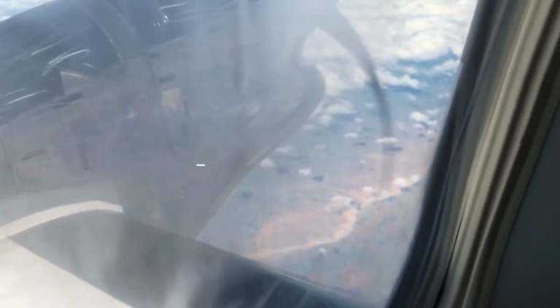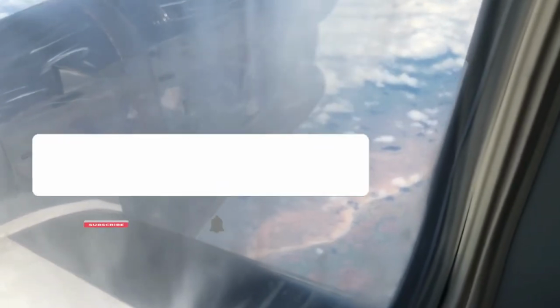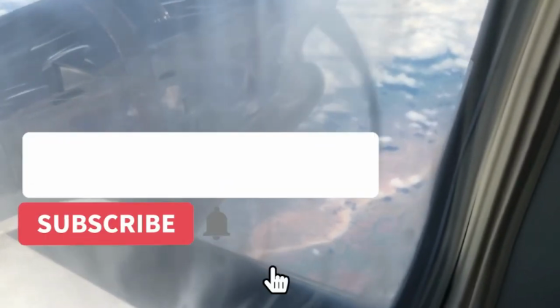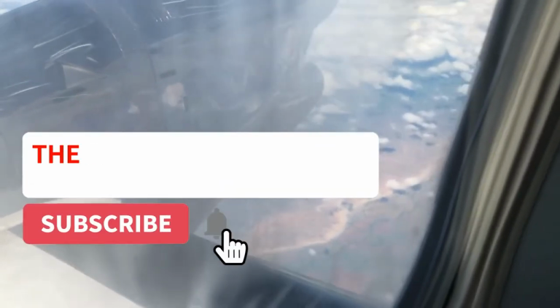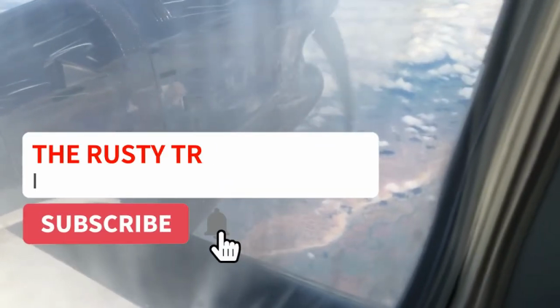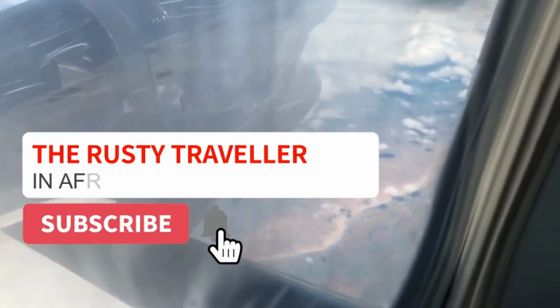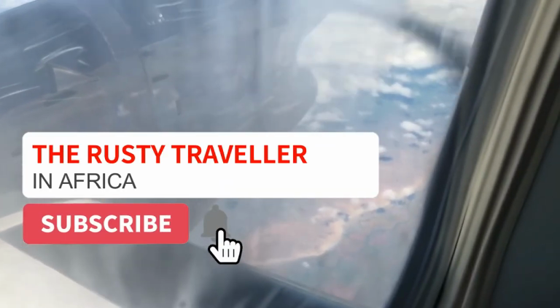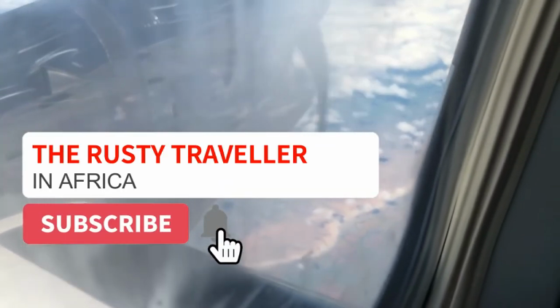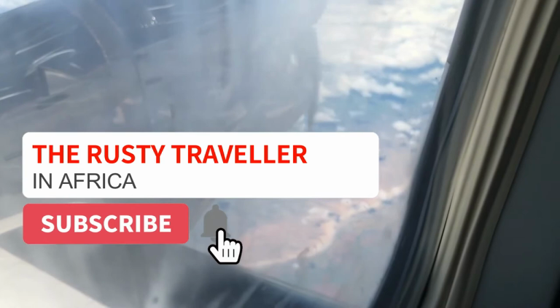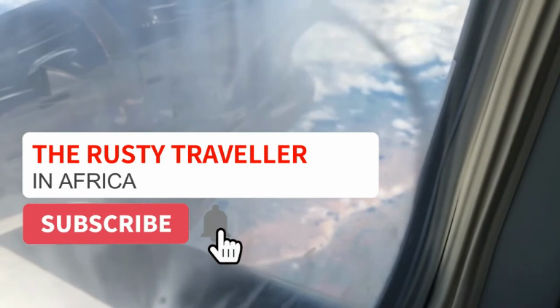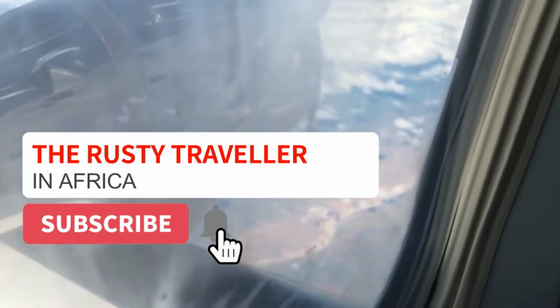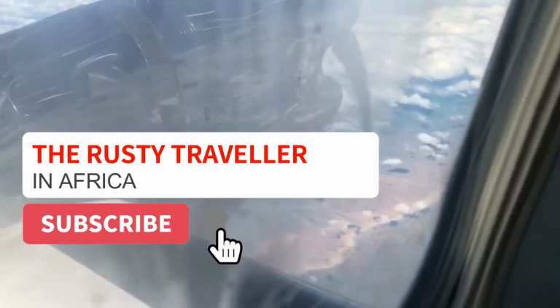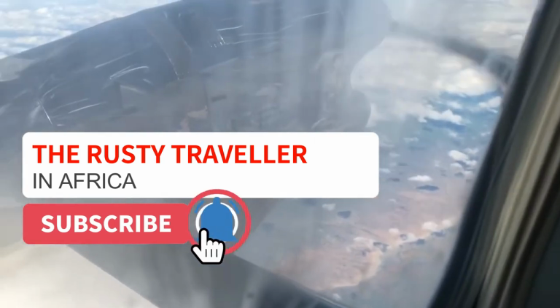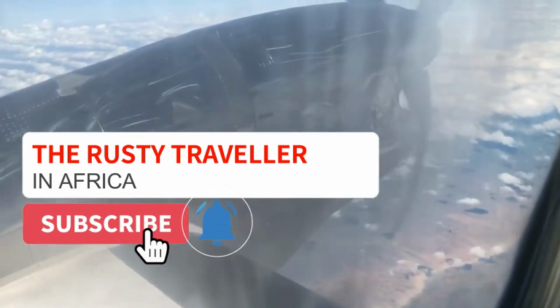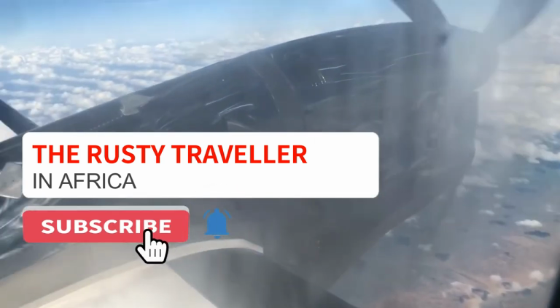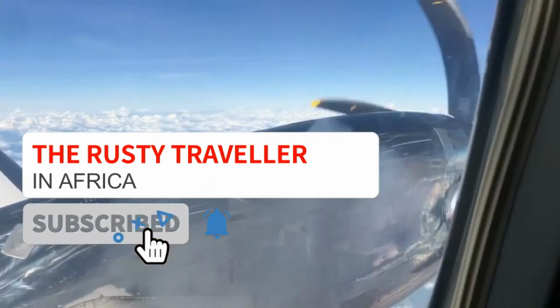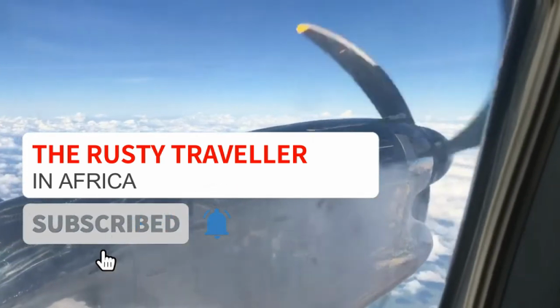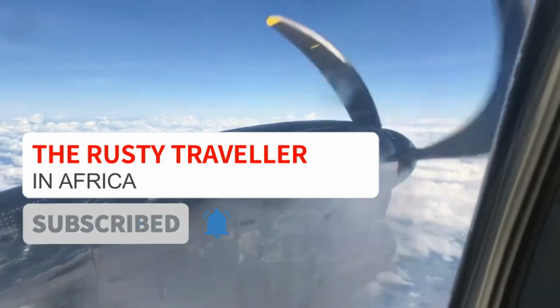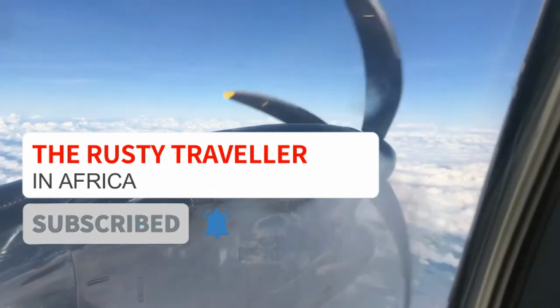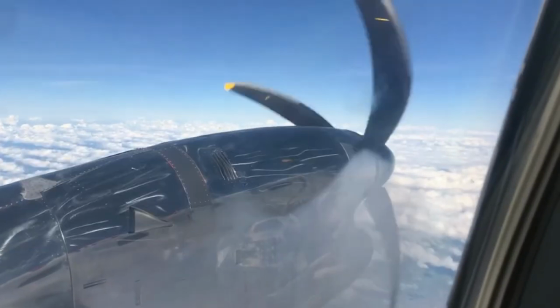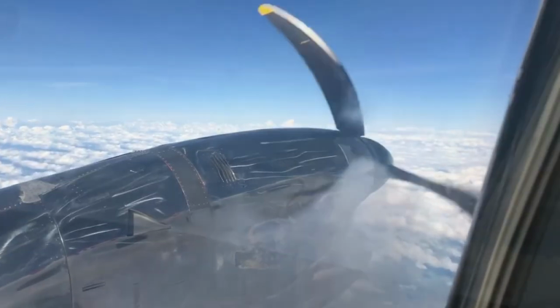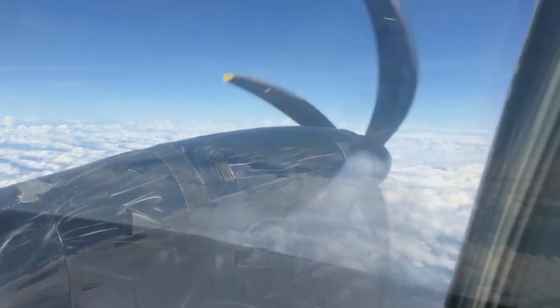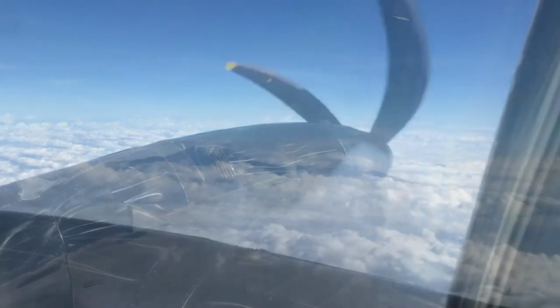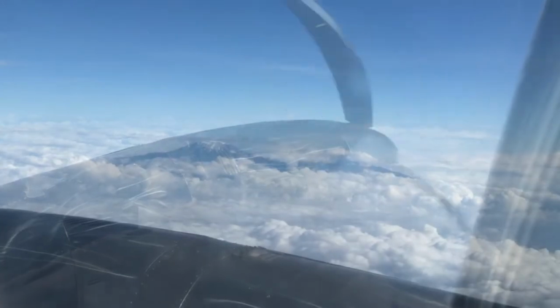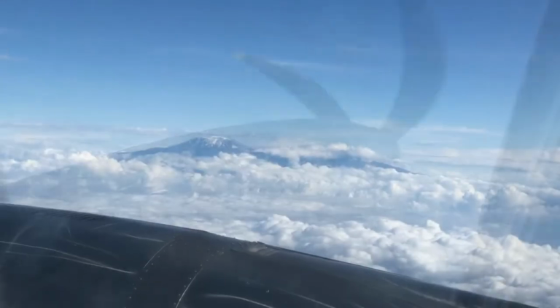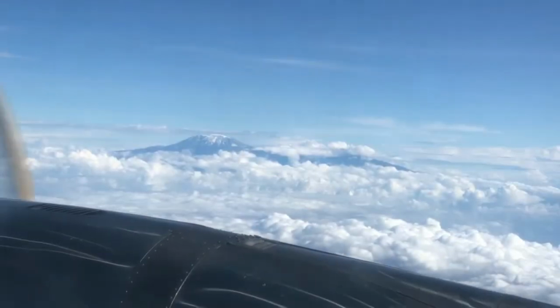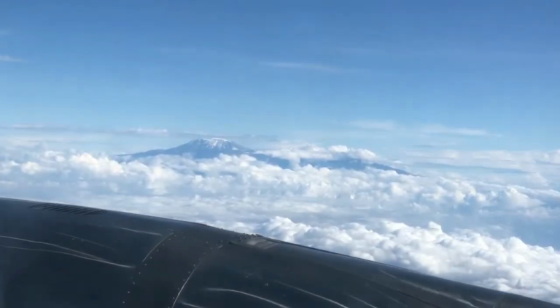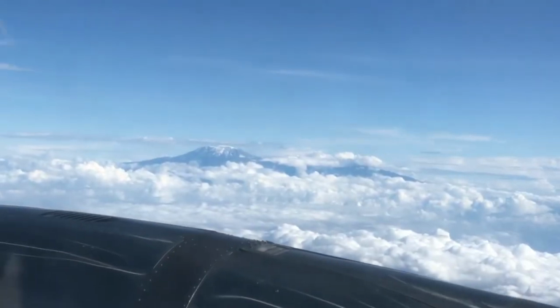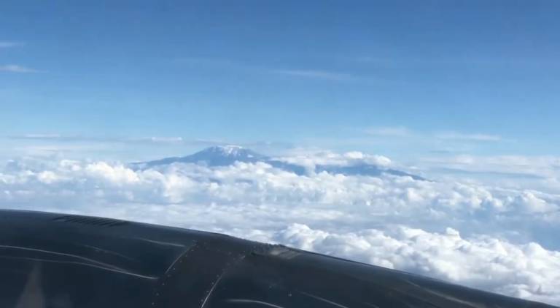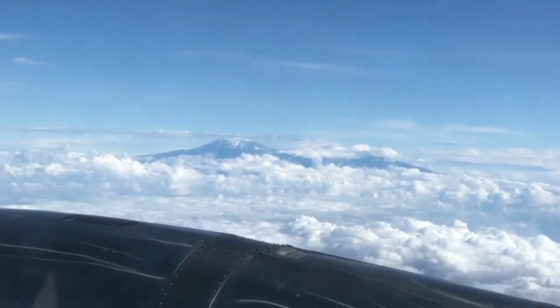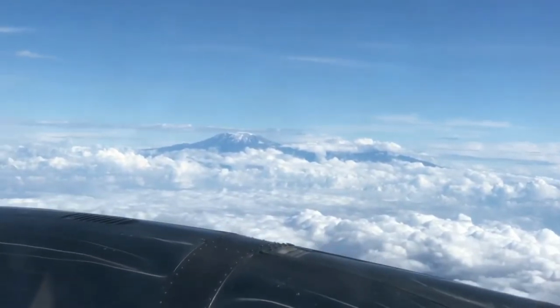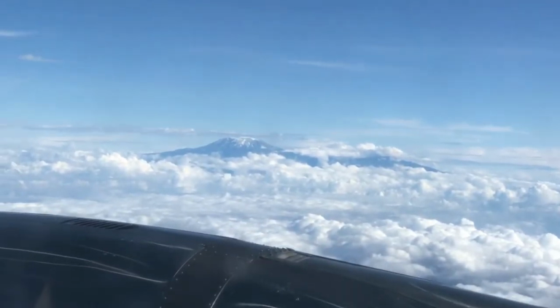Hey guys, do us a solid. Hit that subscribe button and don't forget to click on notifications so you don't miss any of our adventures here on the Rusty Traveler.